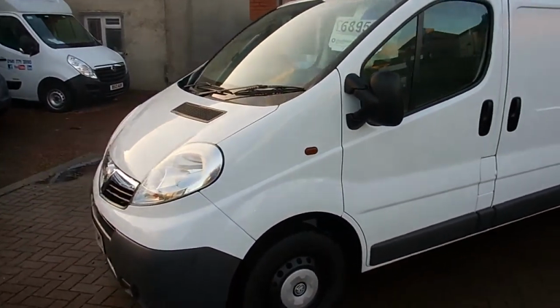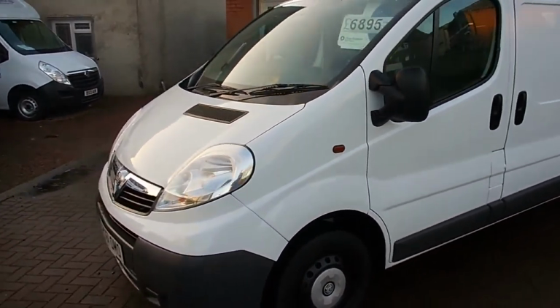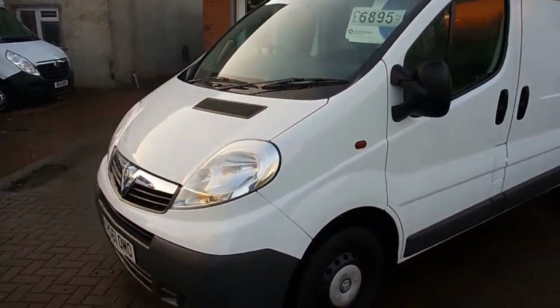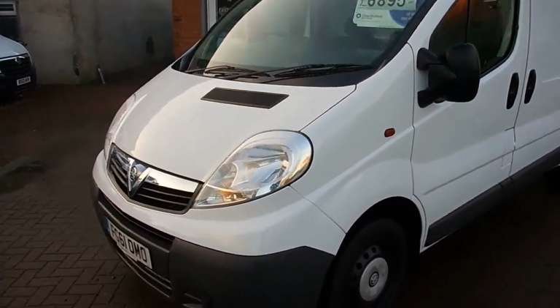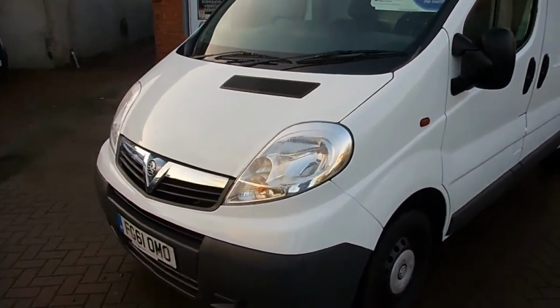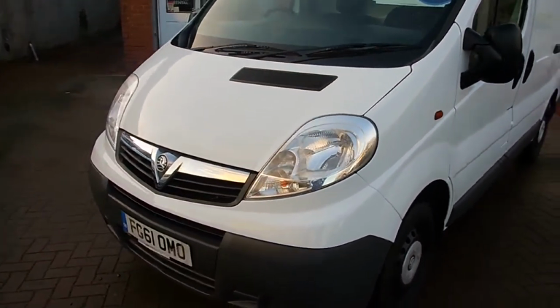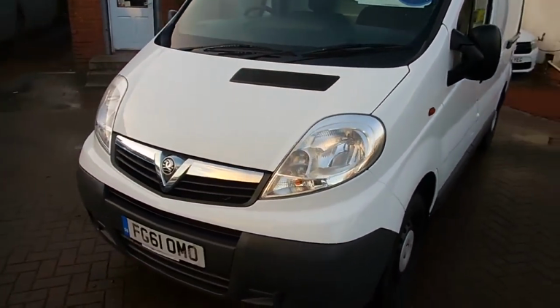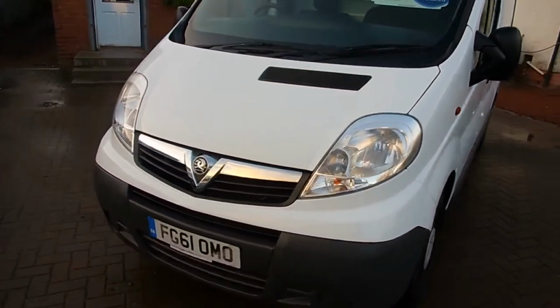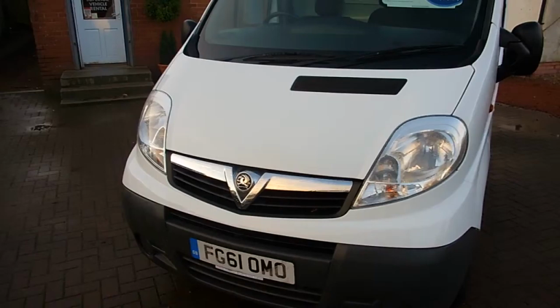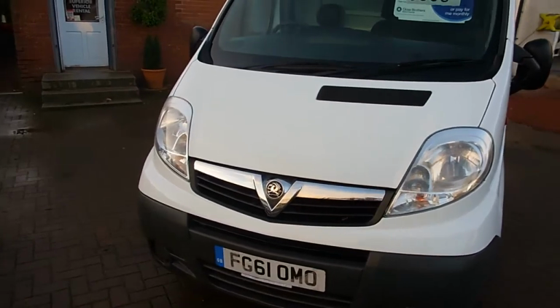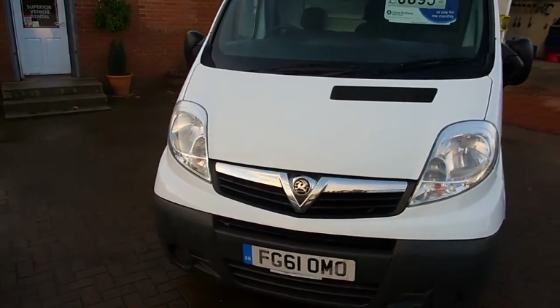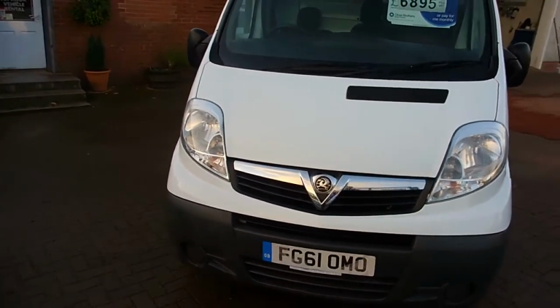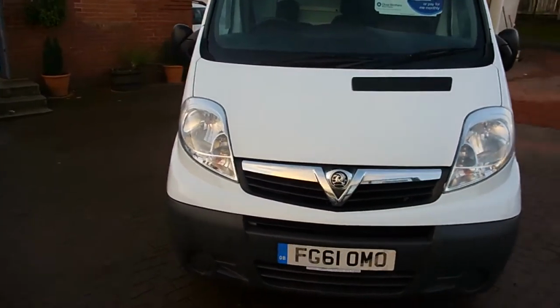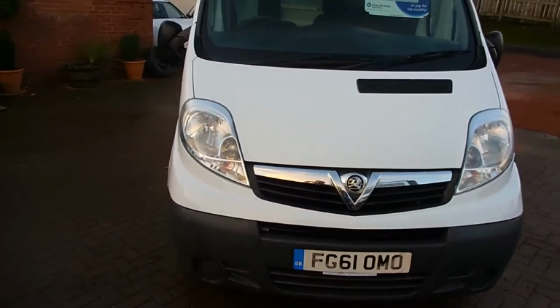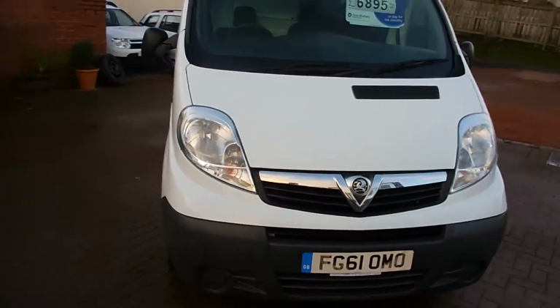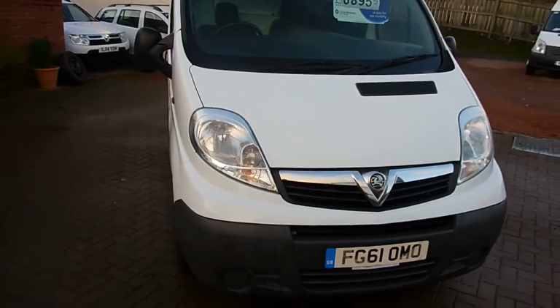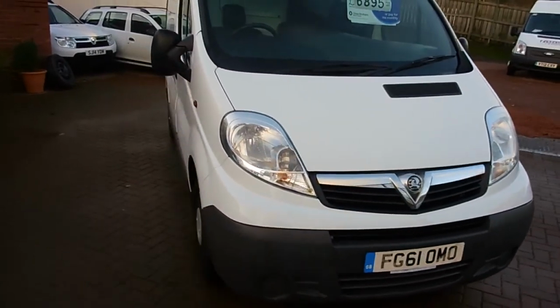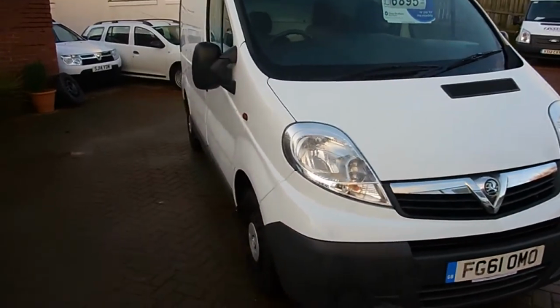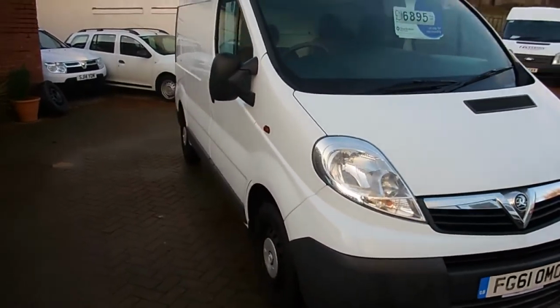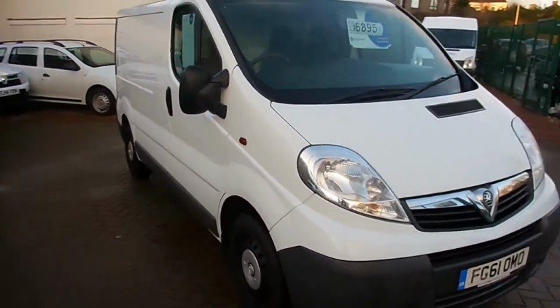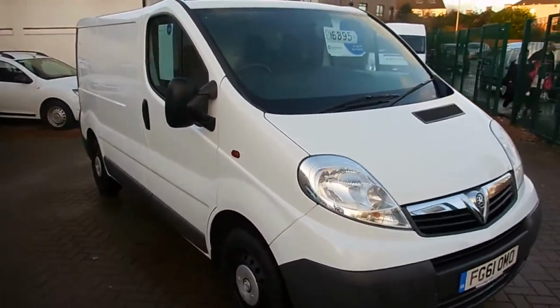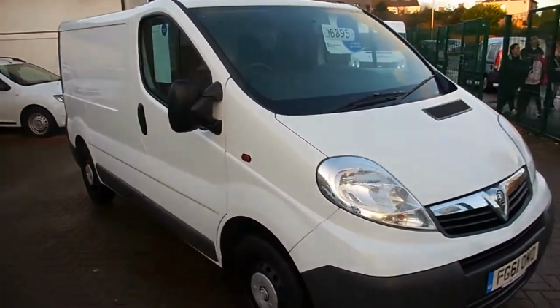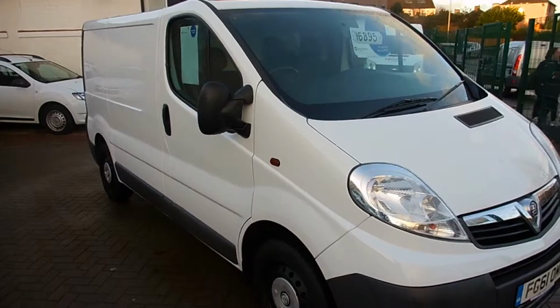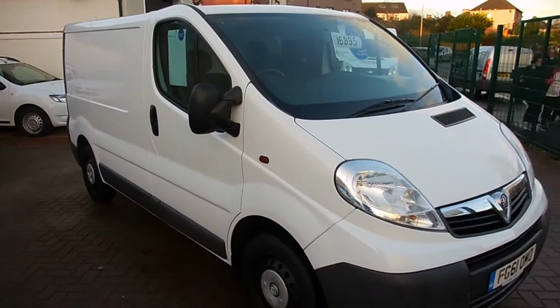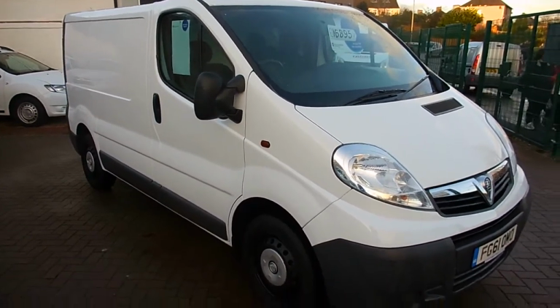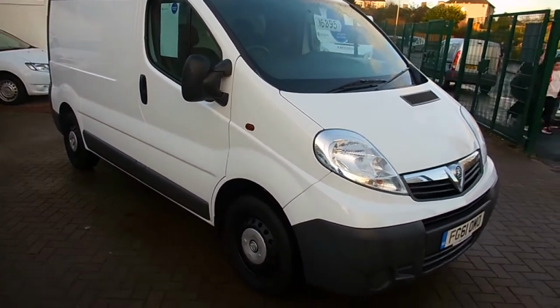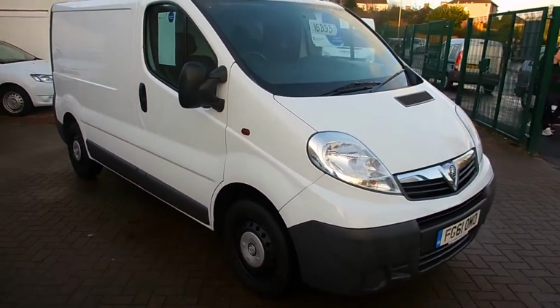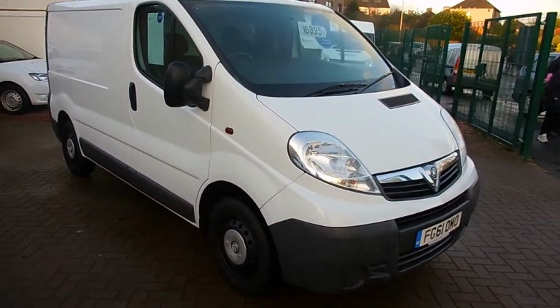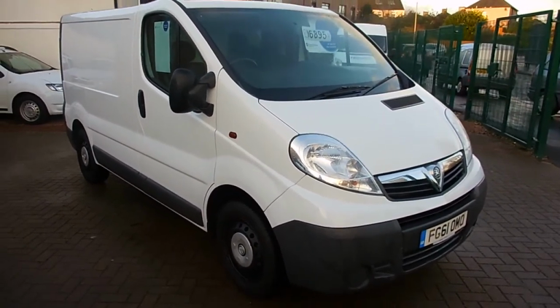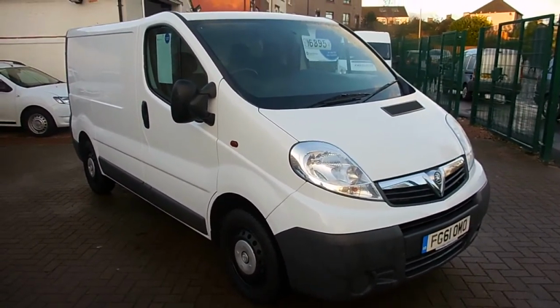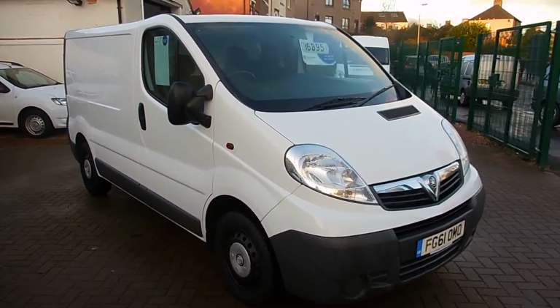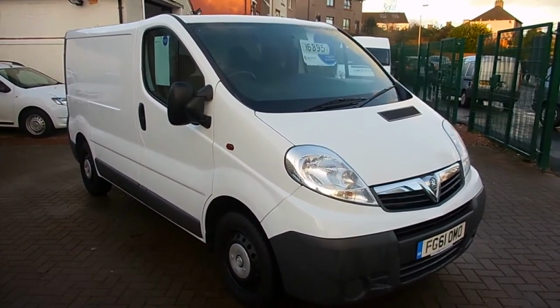So if you have any questions for us folks, please feel free to give us a wee call — we're always happy to have a chat about the vans and see if we can help you out with anything. Alright folks, thanks very much for watching, my name's Ryan and I hope to see you soon, cheers.